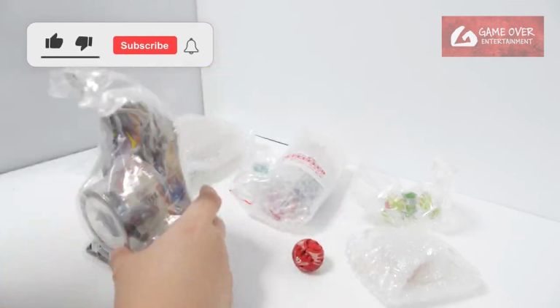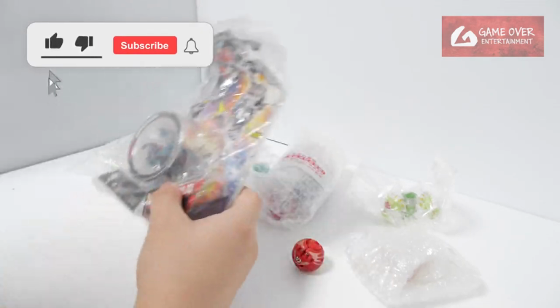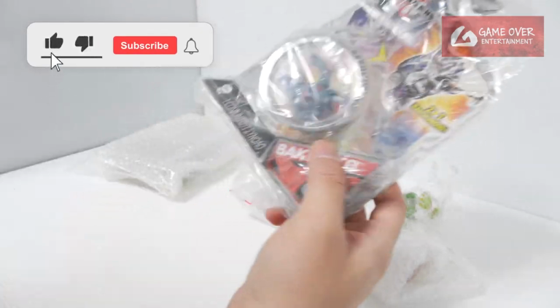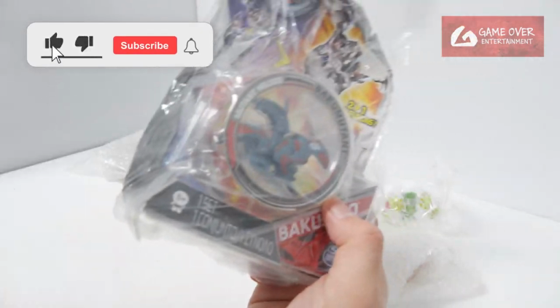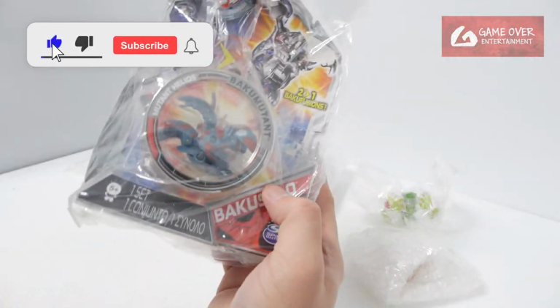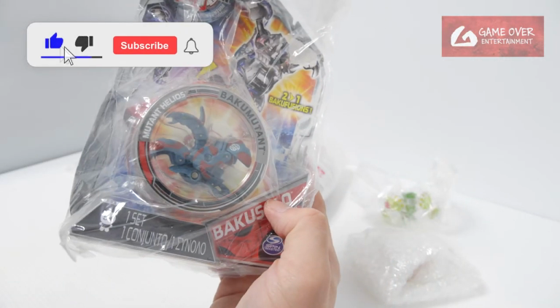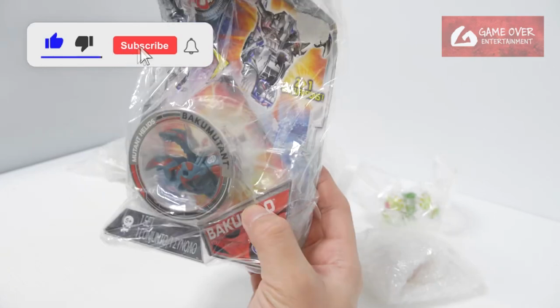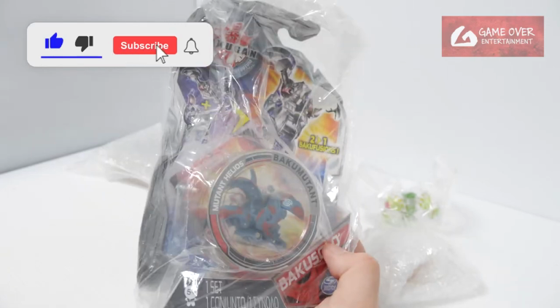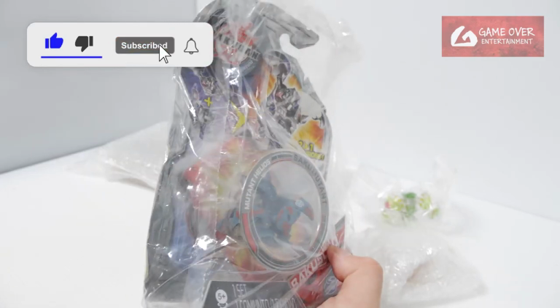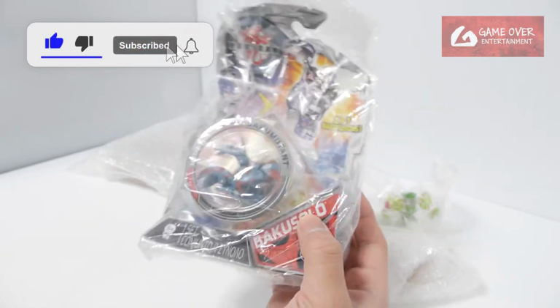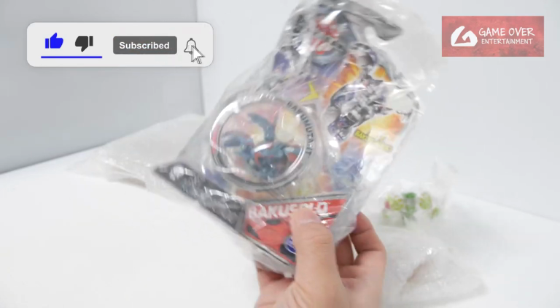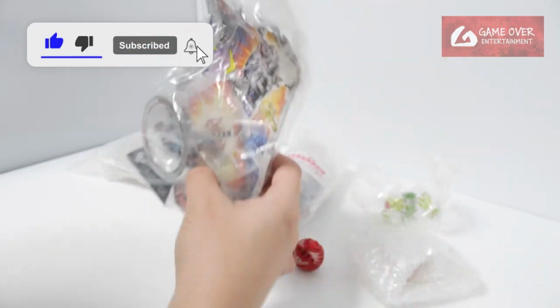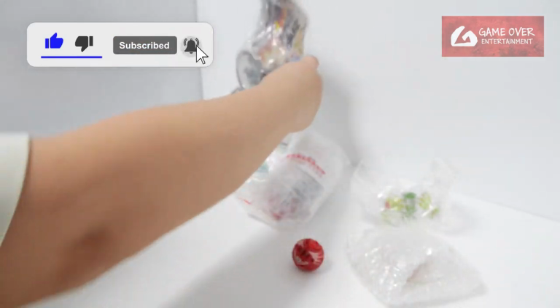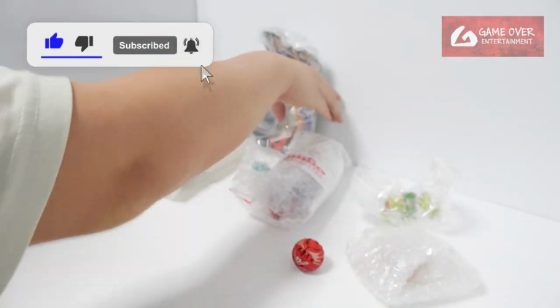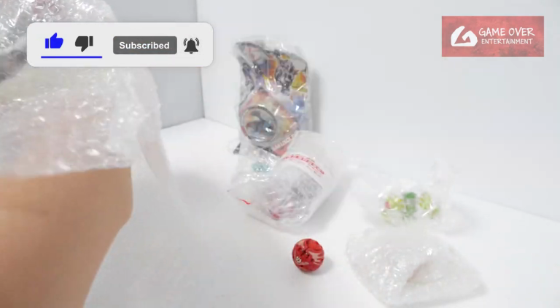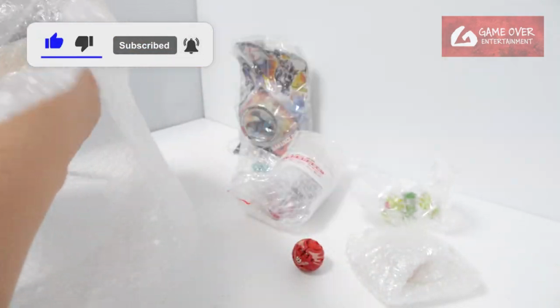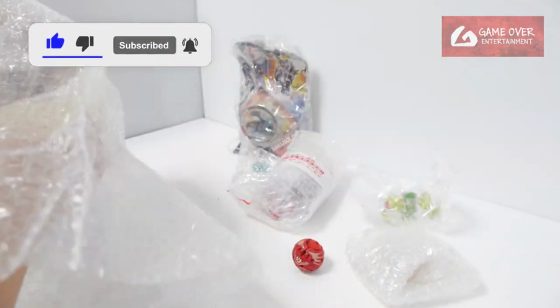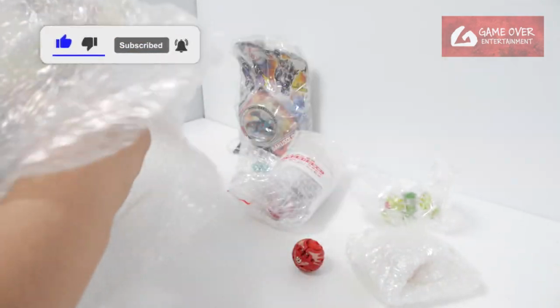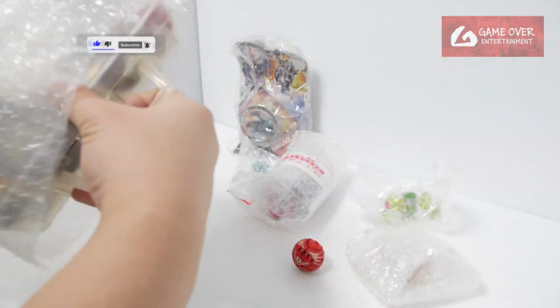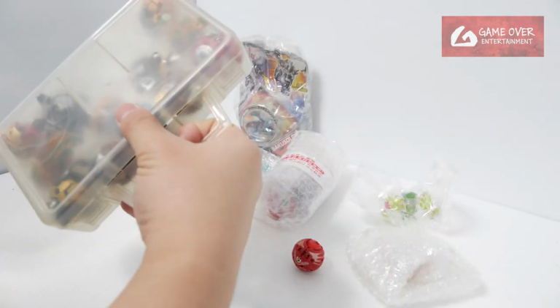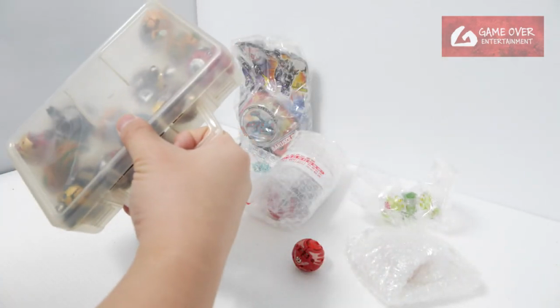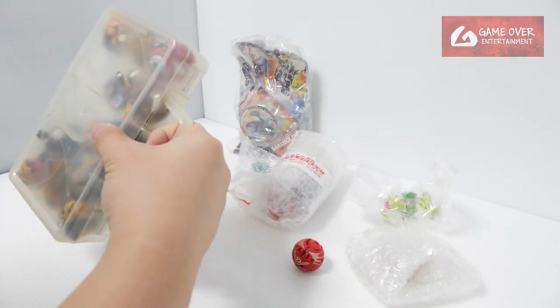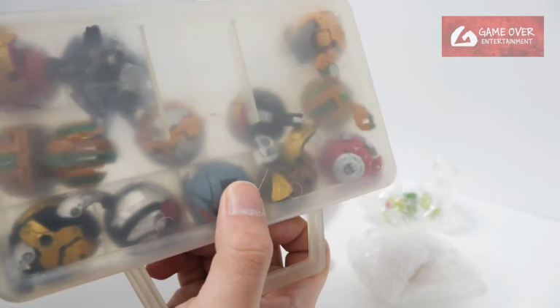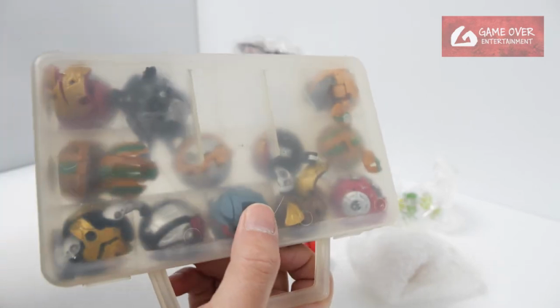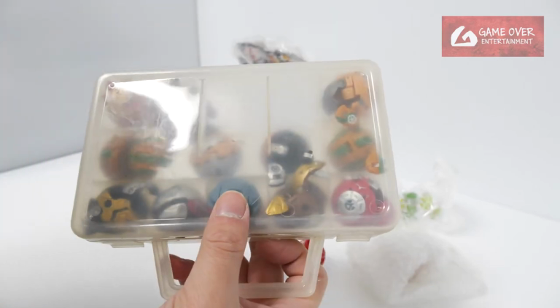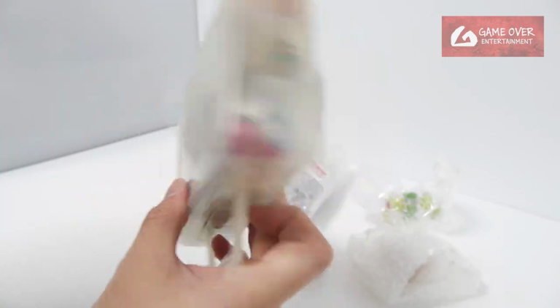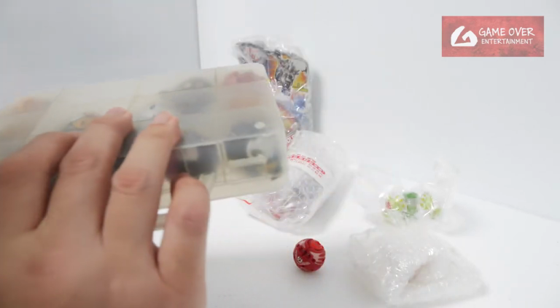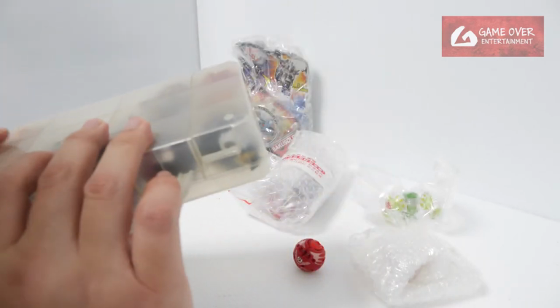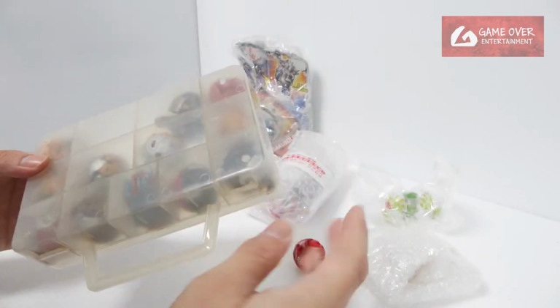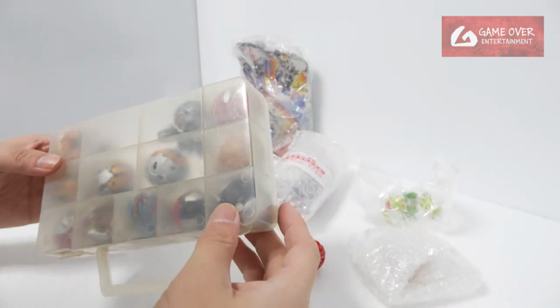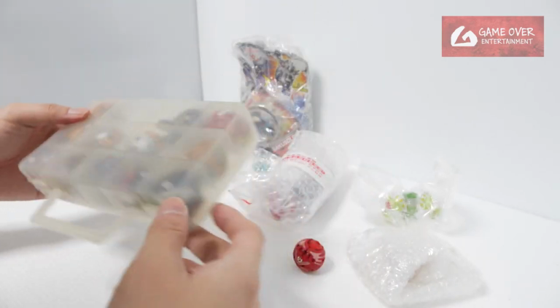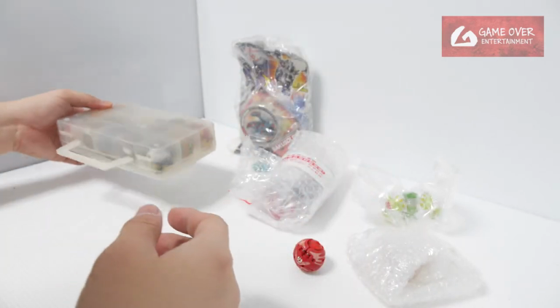This is the Mutant Heroes — it's still sealed, which is quite cool. They actually gave me a nice case. Yes, this was the one I was waiting for; the box is a bit dirty.